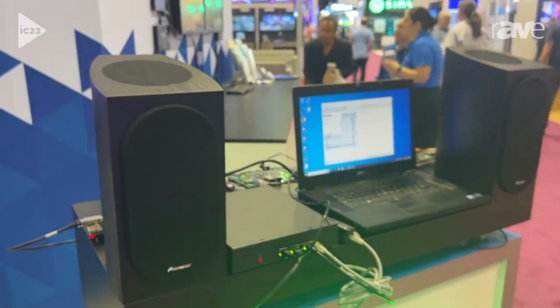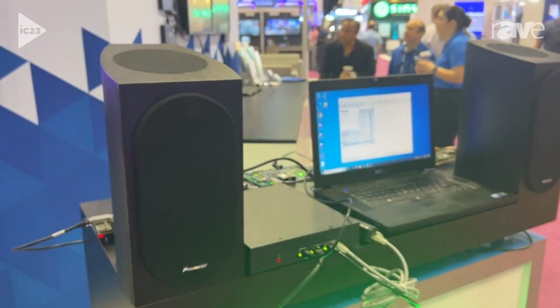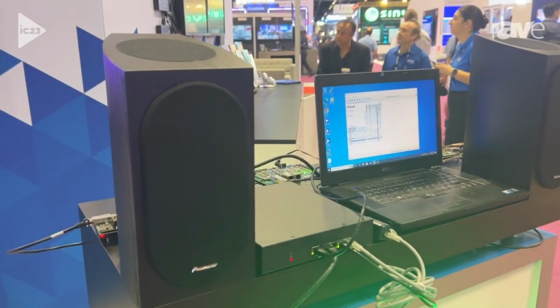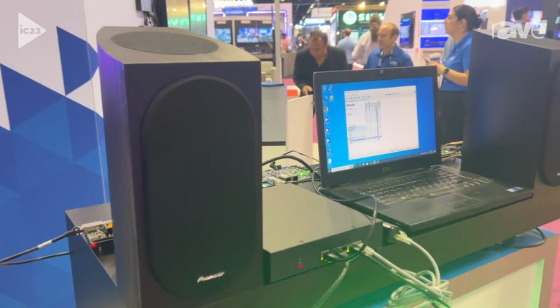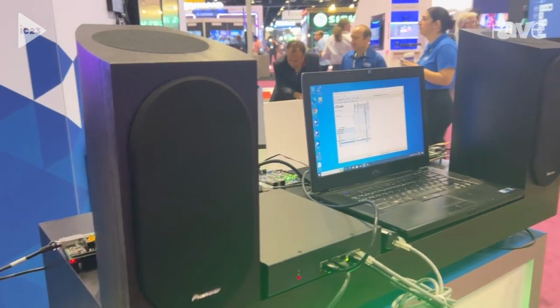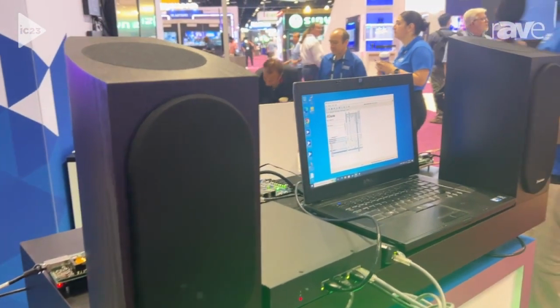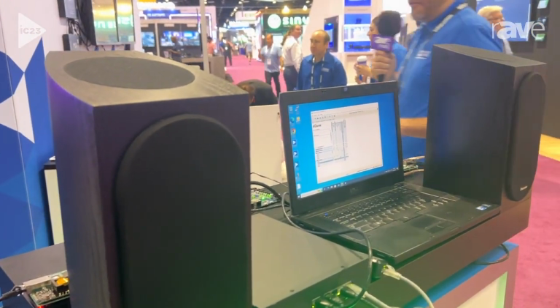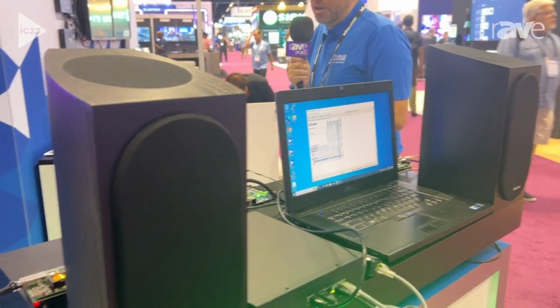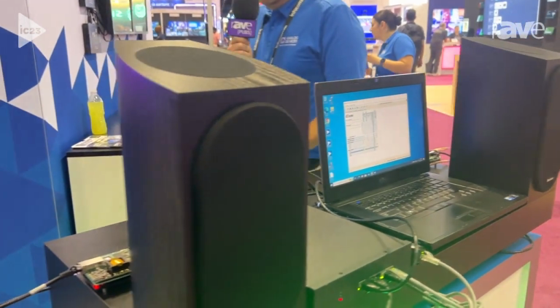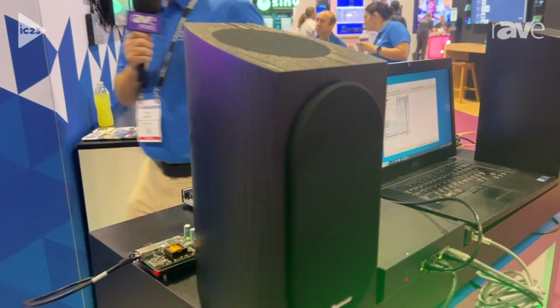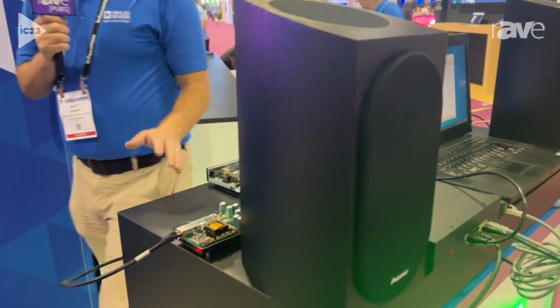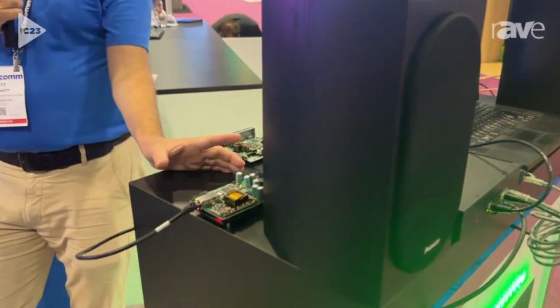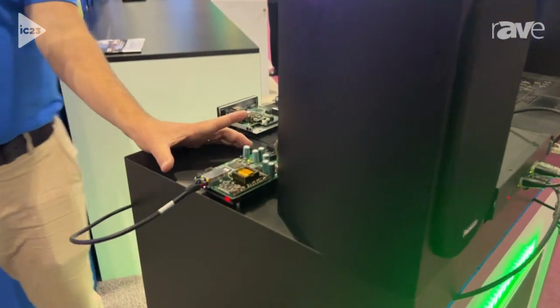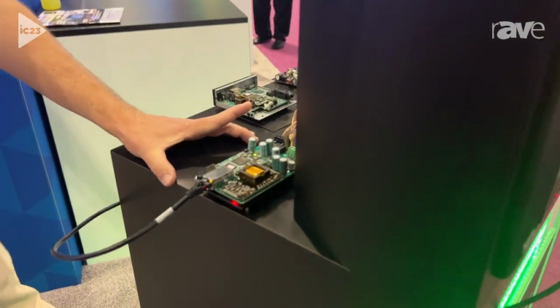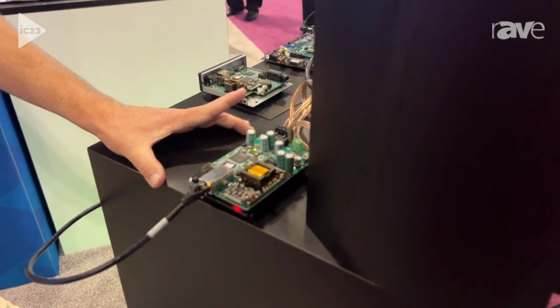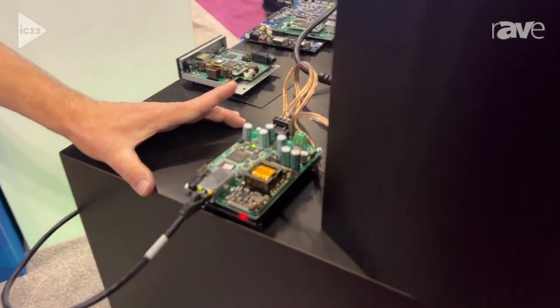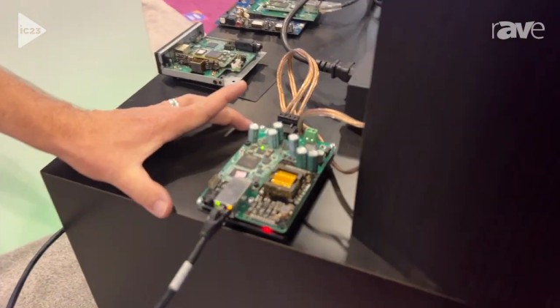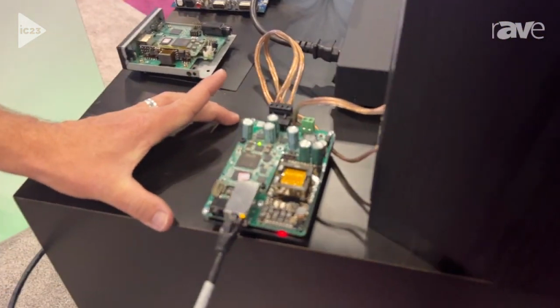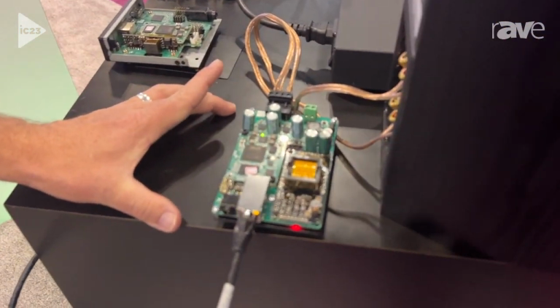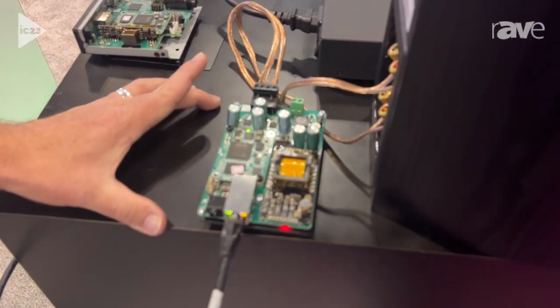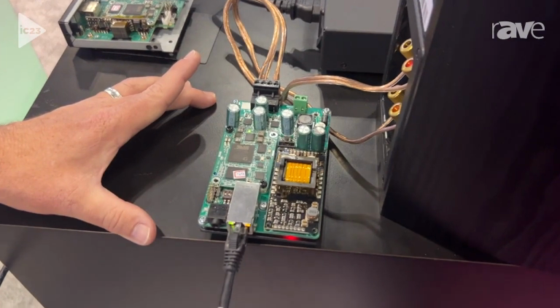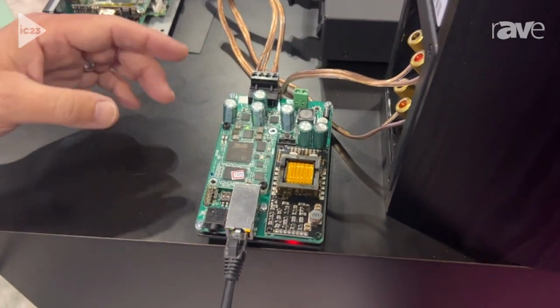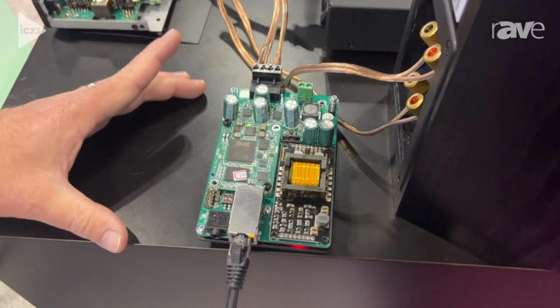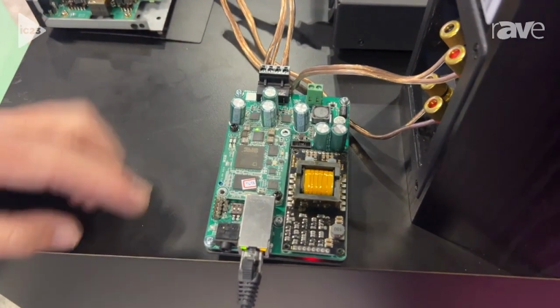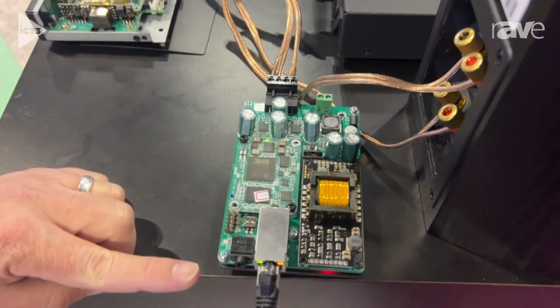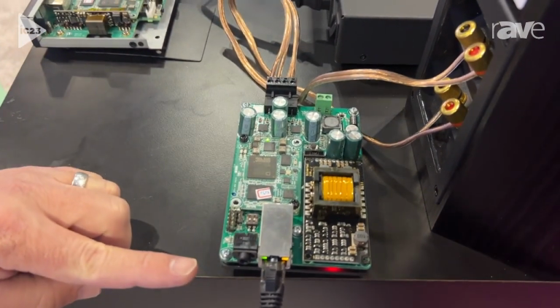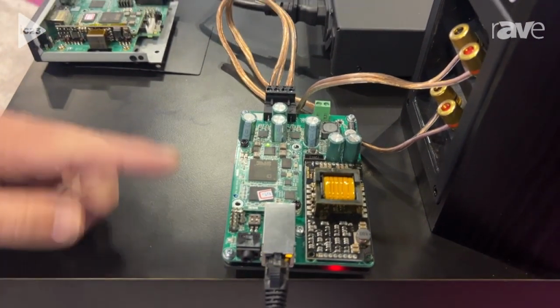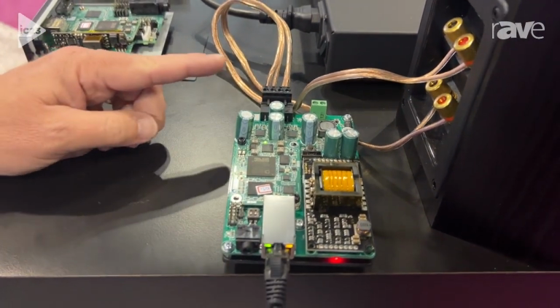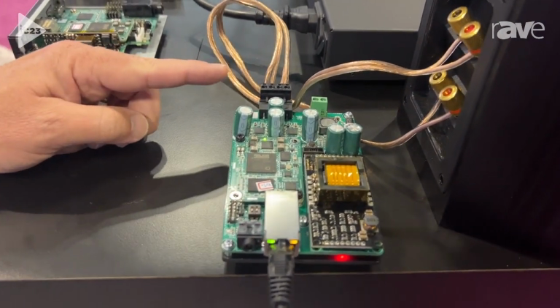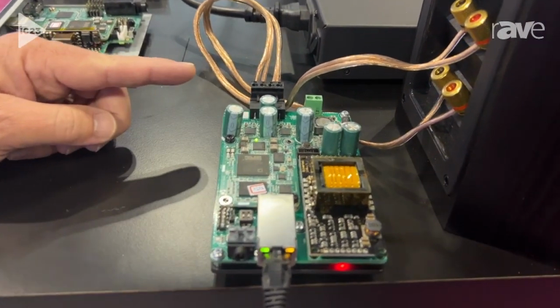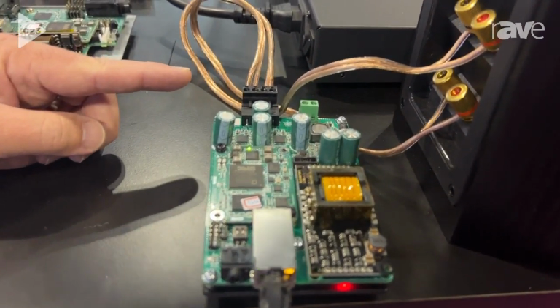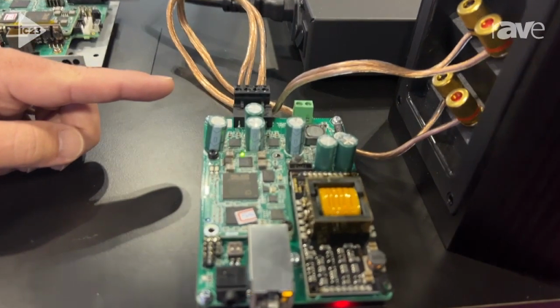We have some modules here from one of our partners called Elitone. They designed this module which can receive the Dante audio. It has not only power over Ethernet, but it has Class D drivers as well.